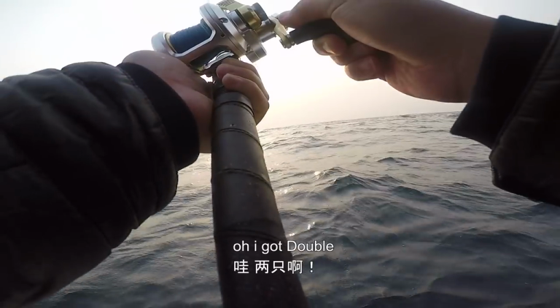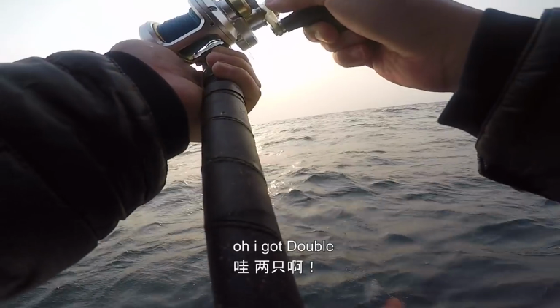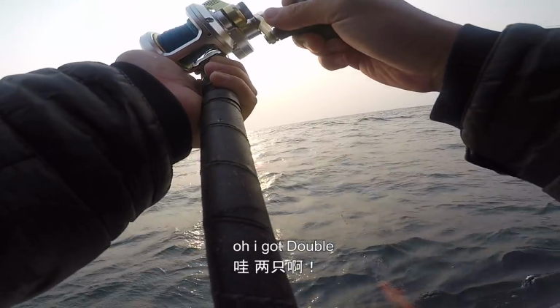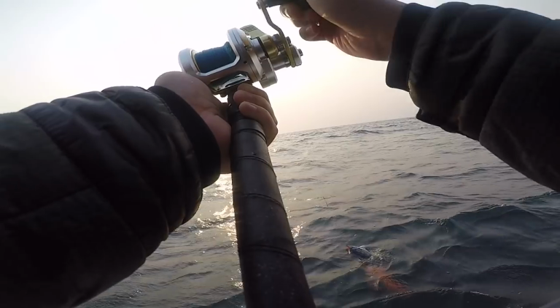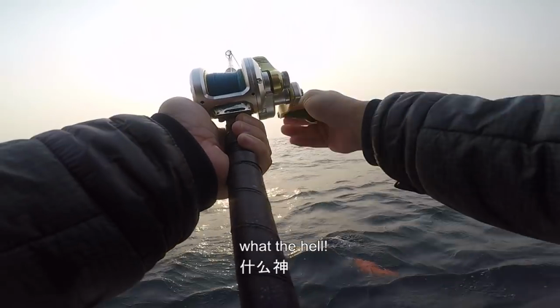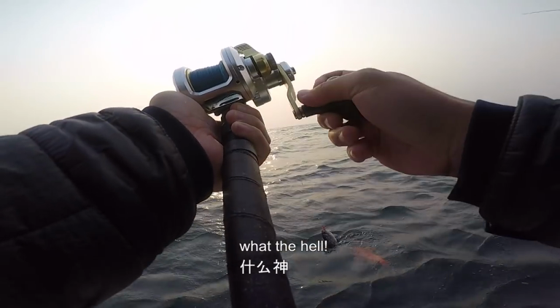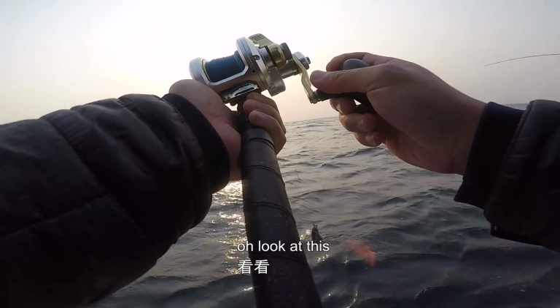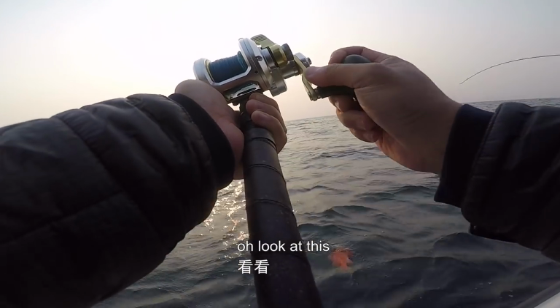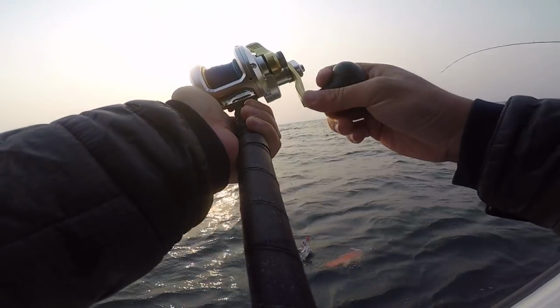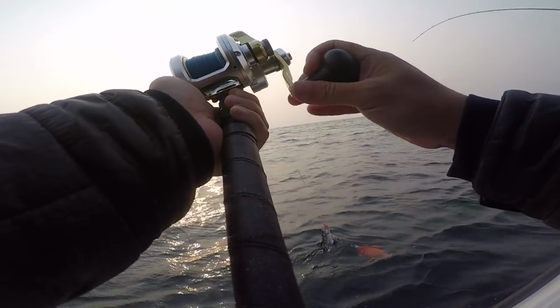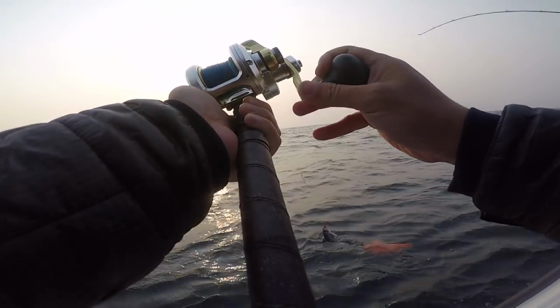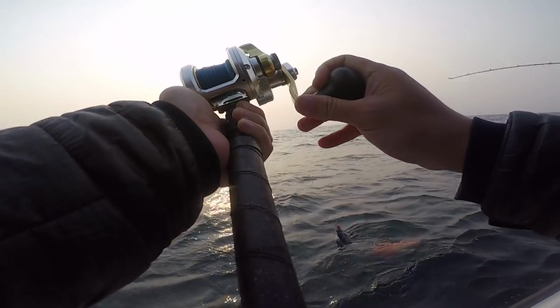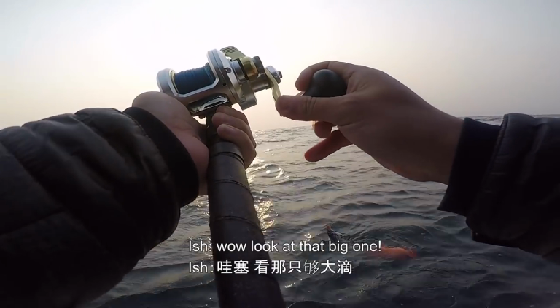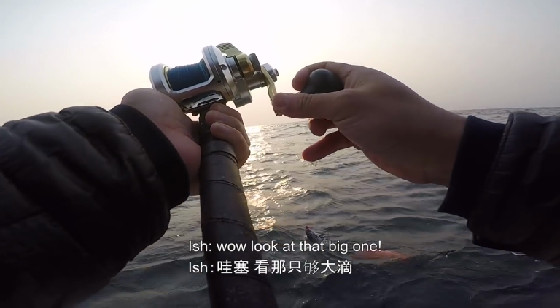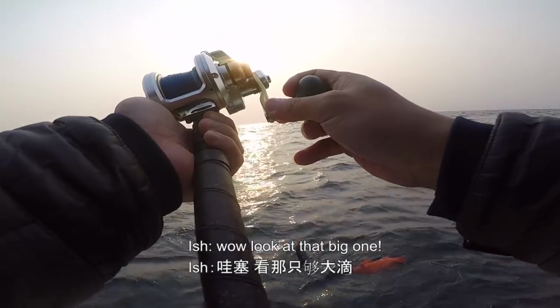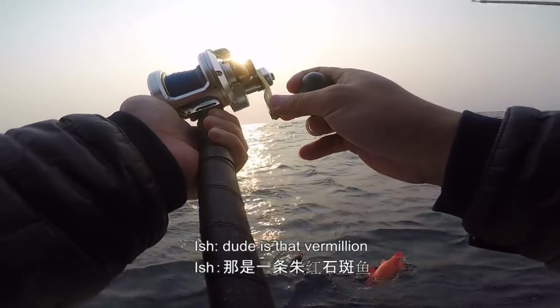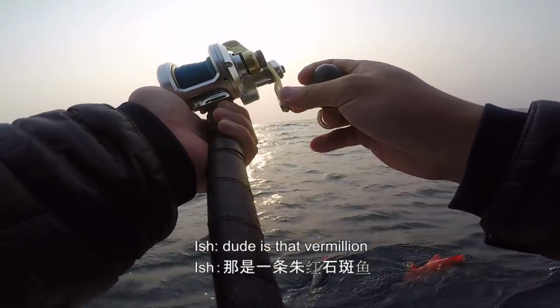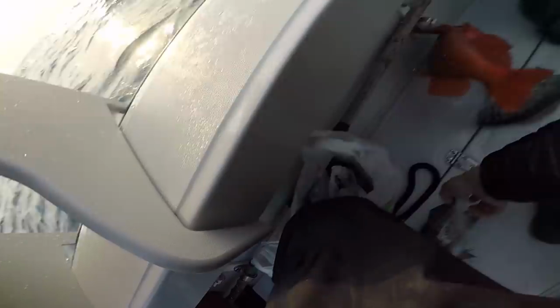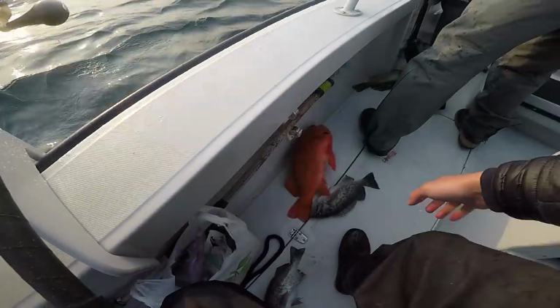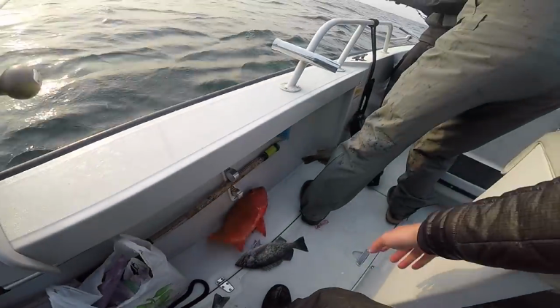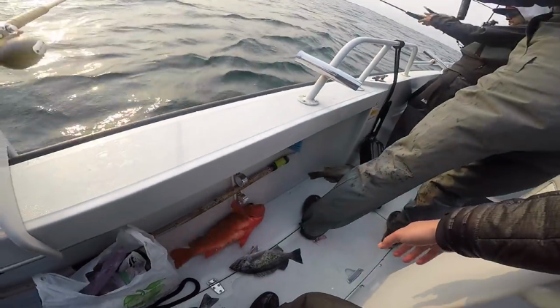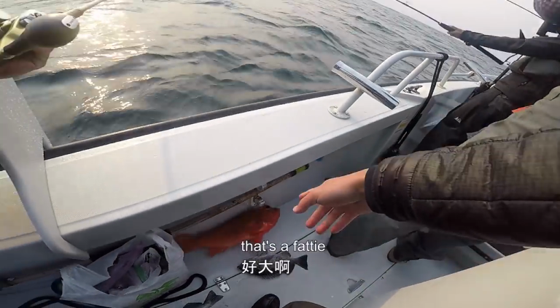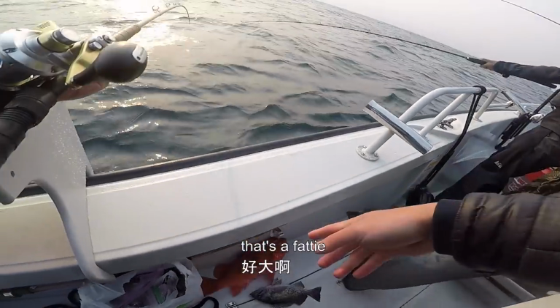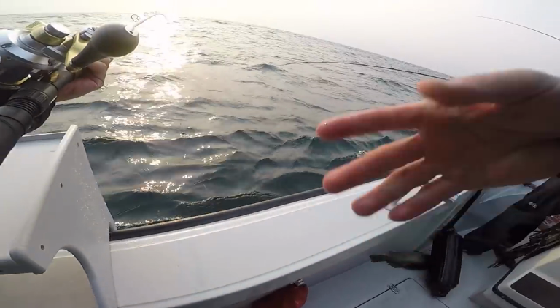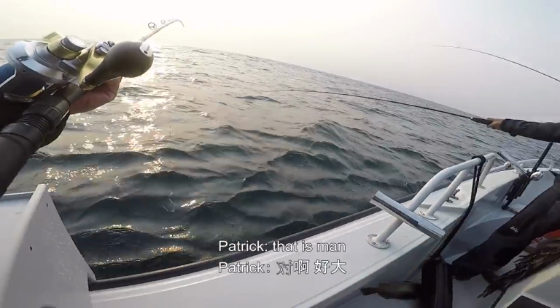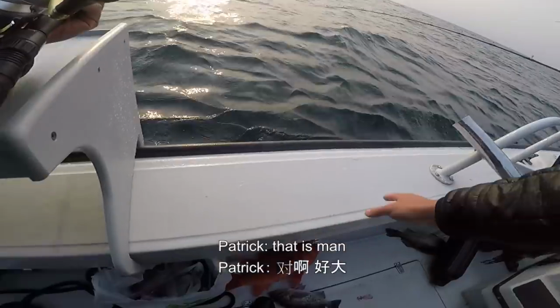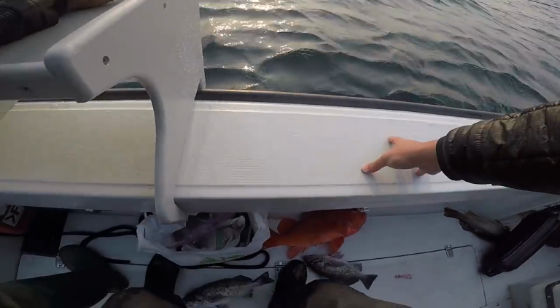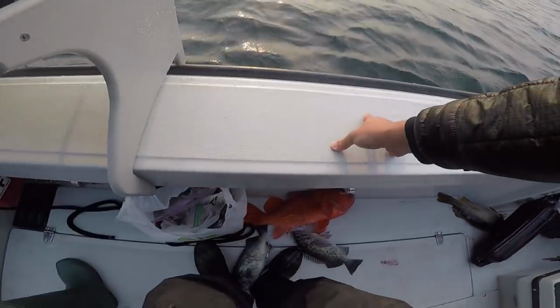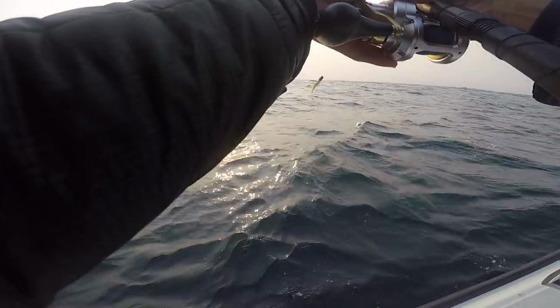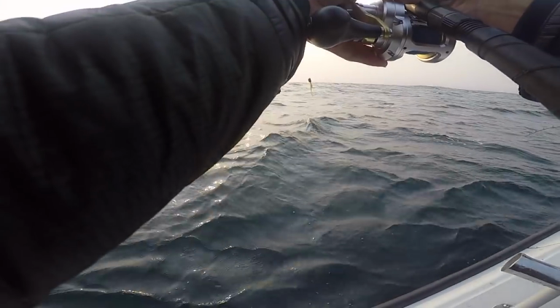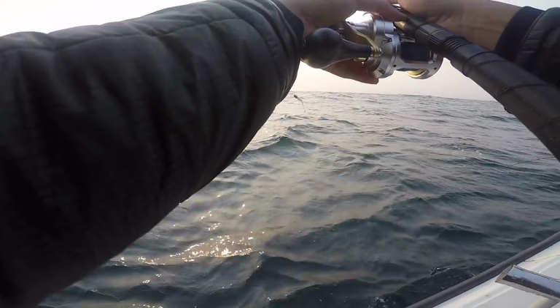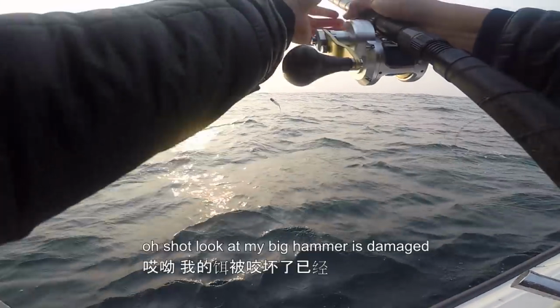Oh, I got a double! Woo! What the hell? Look at this — look at this! Whoa. Wow, look at that big one. Dude, is that vermilion? That's a fatty, man.